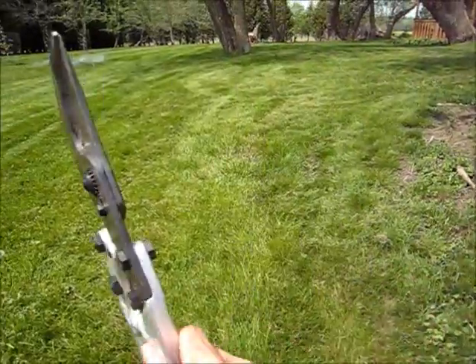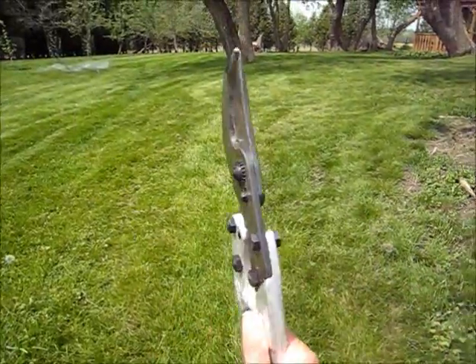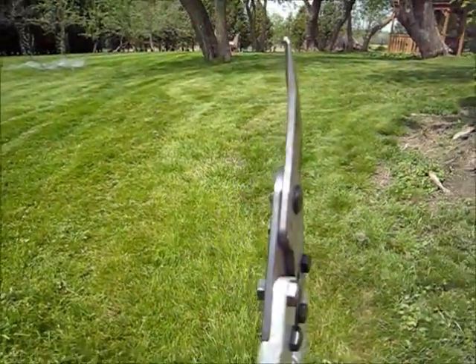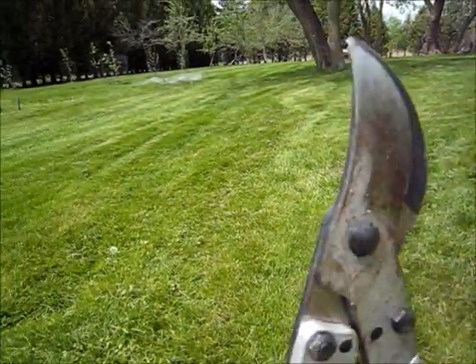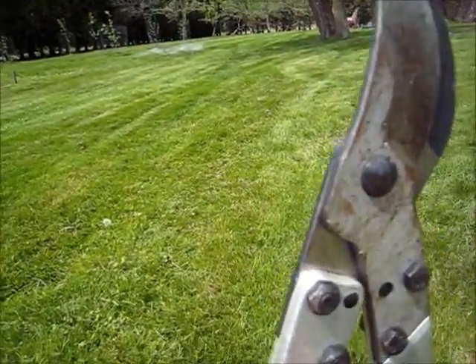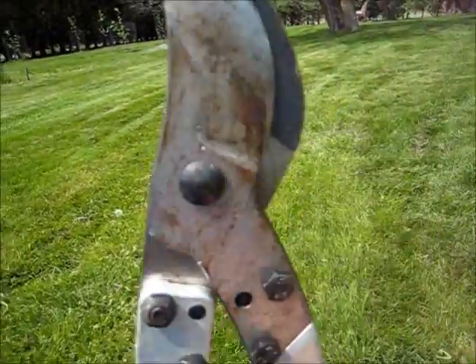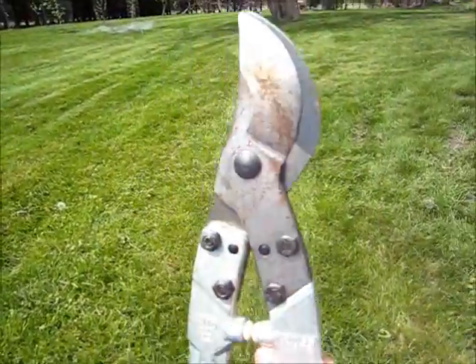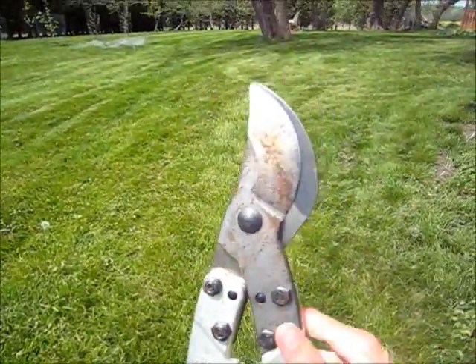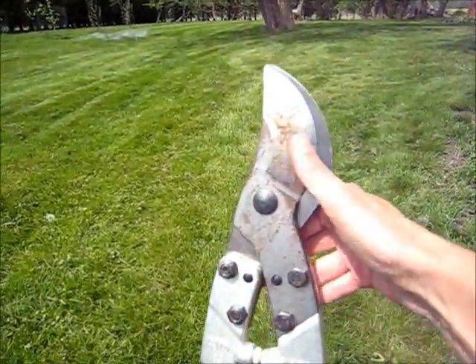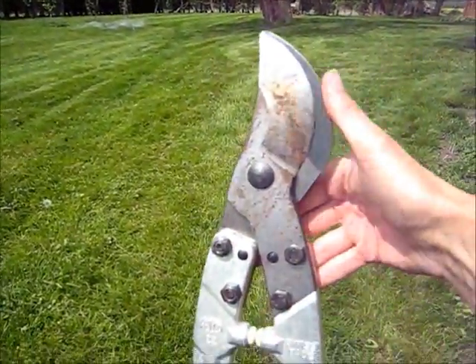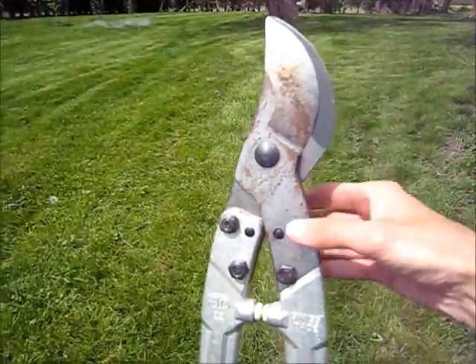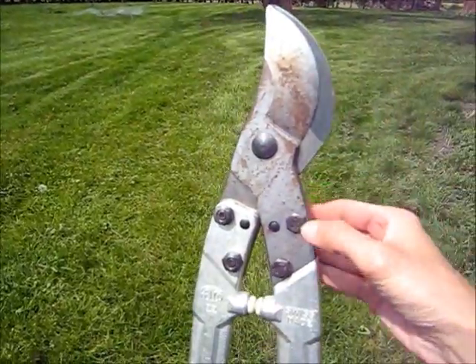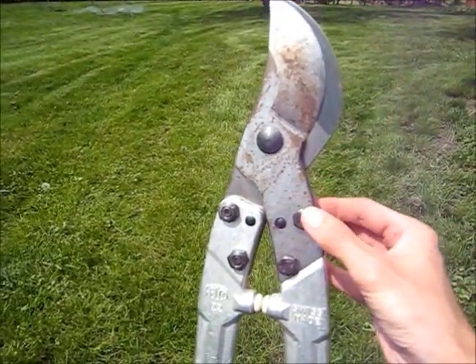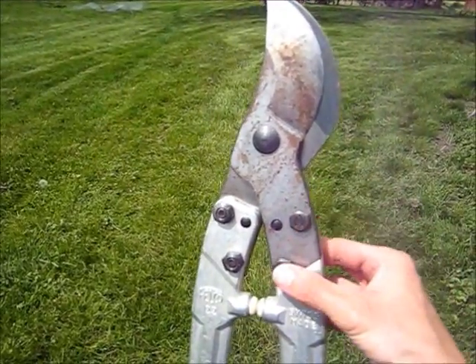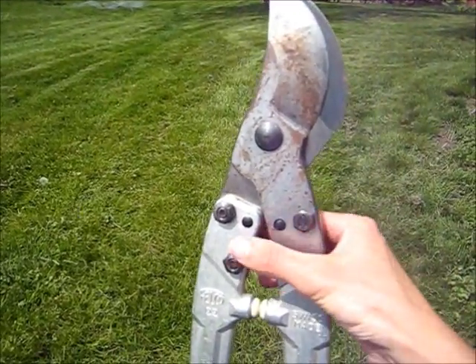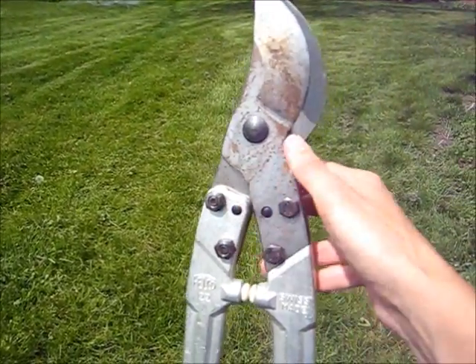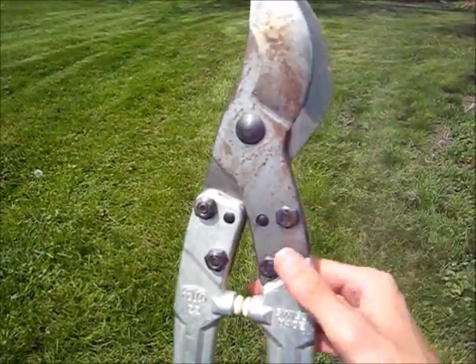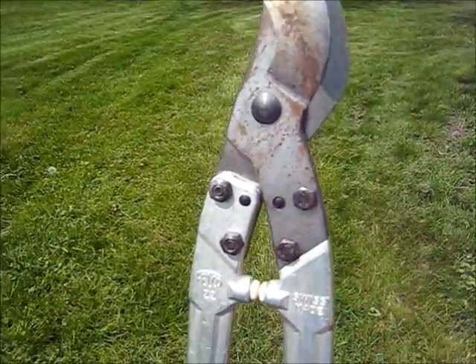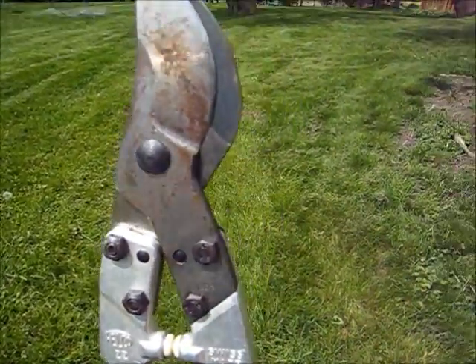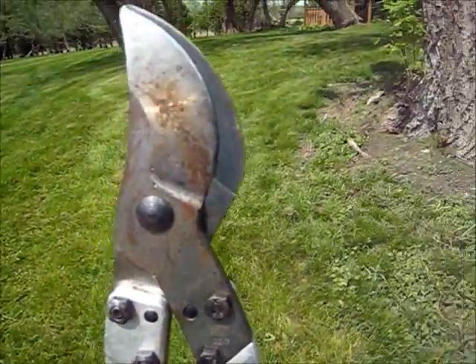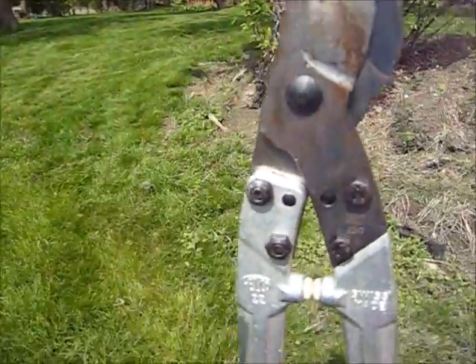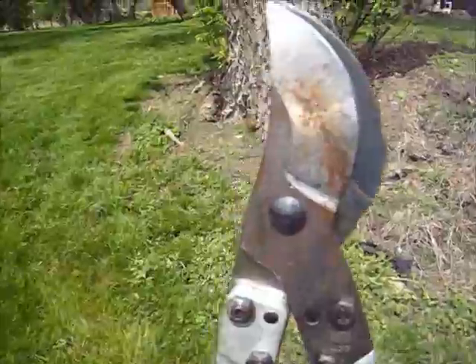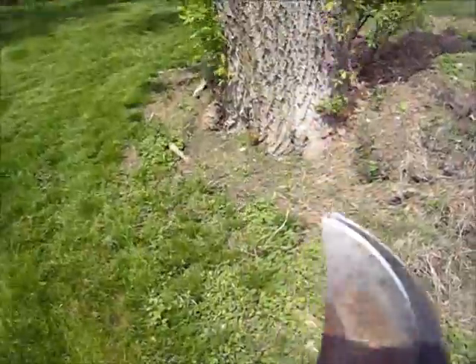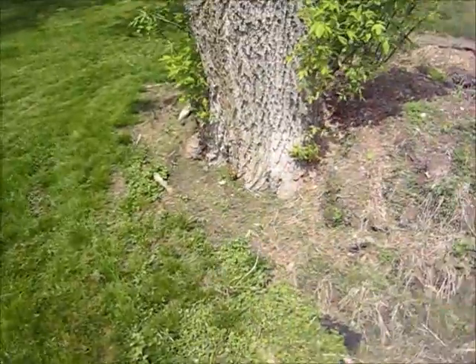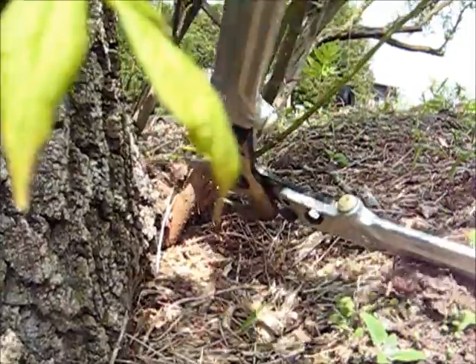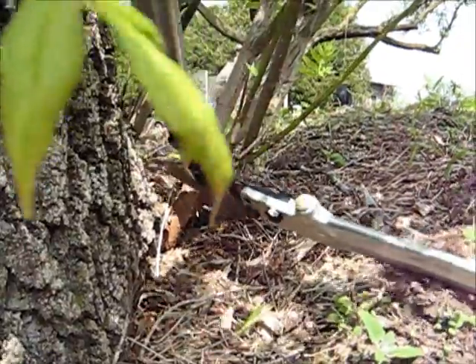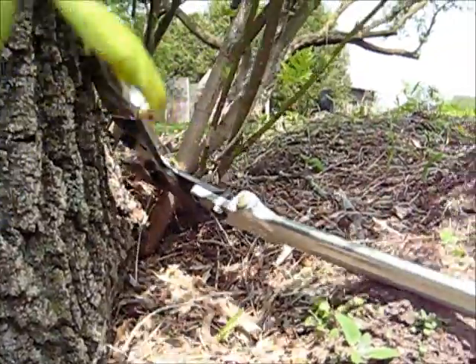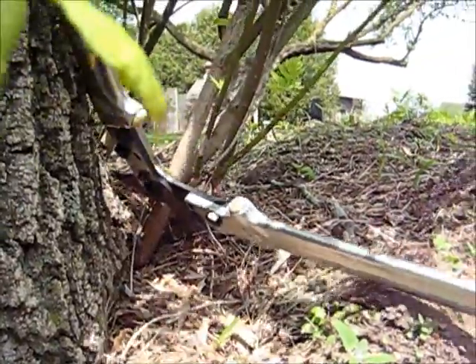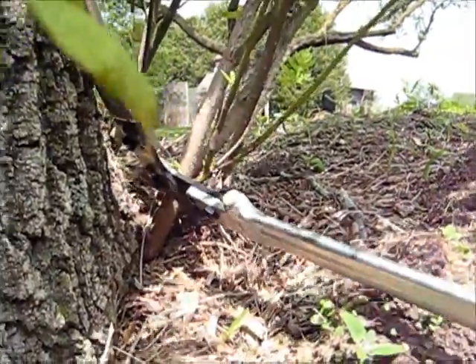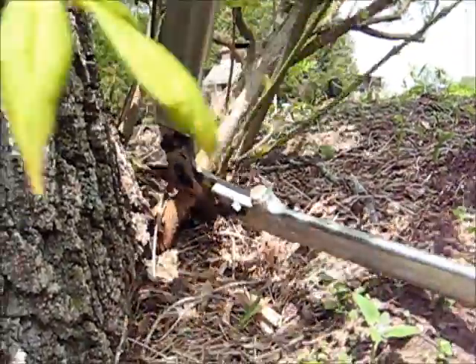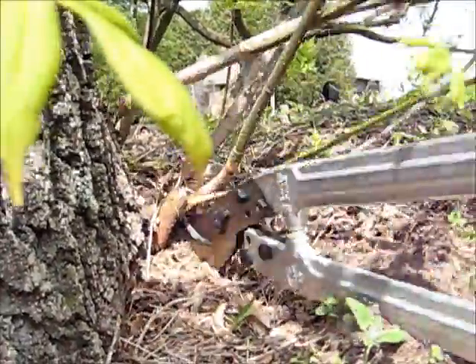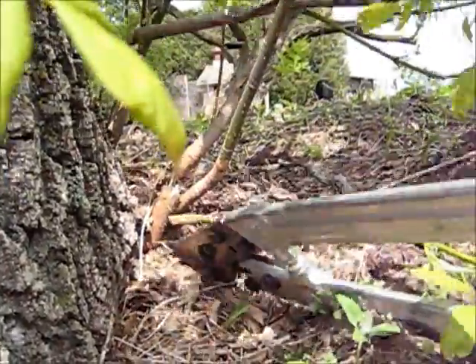The blades here — if these ever break or chip, whatever, you can replace these out. But I'm going to give you an example. This makes such quick trimming of trees like this.